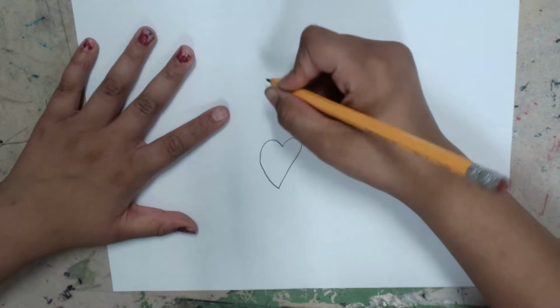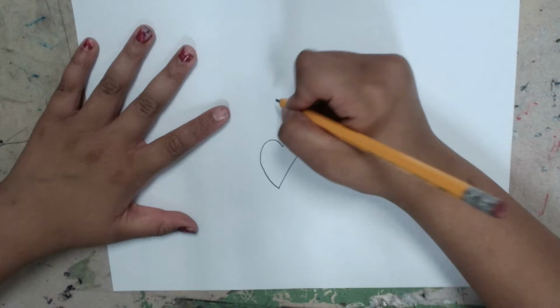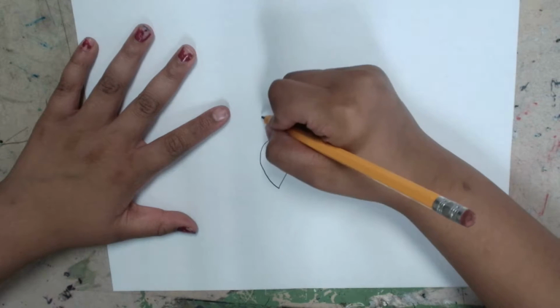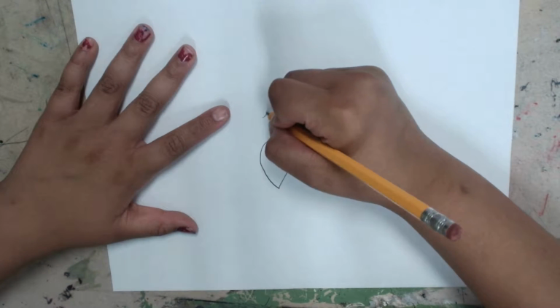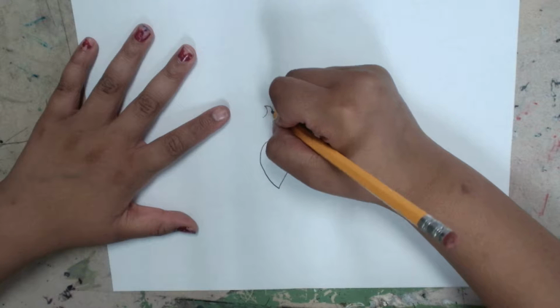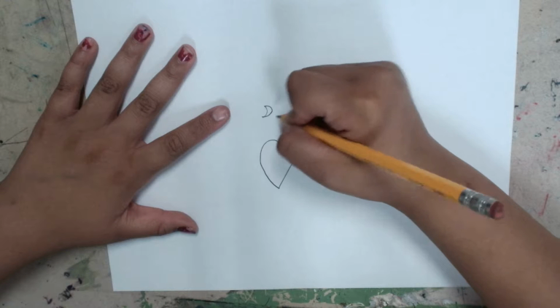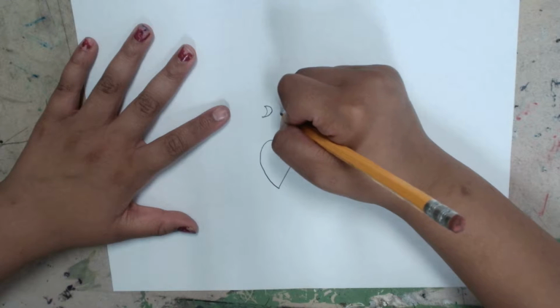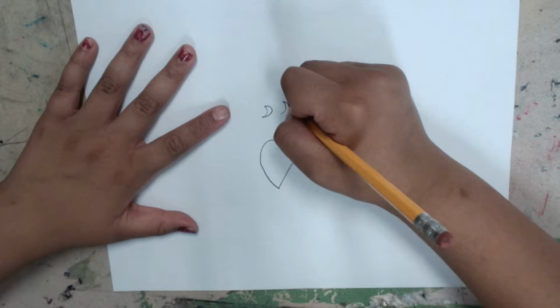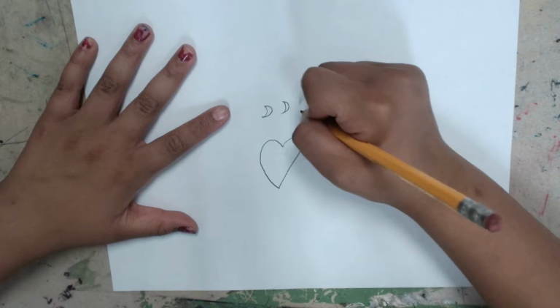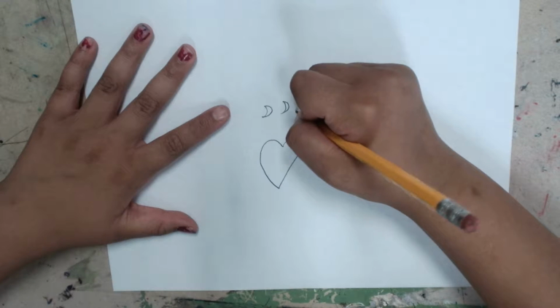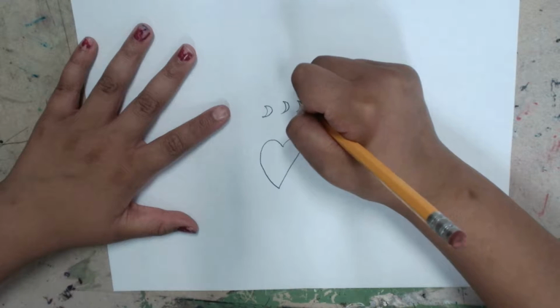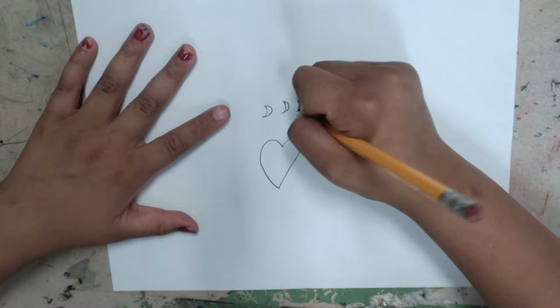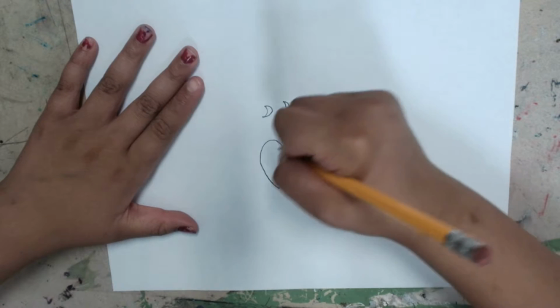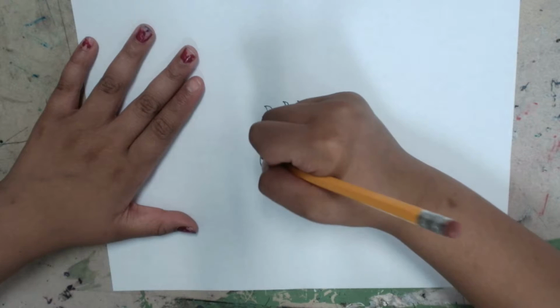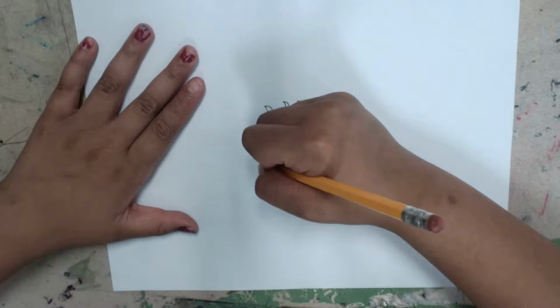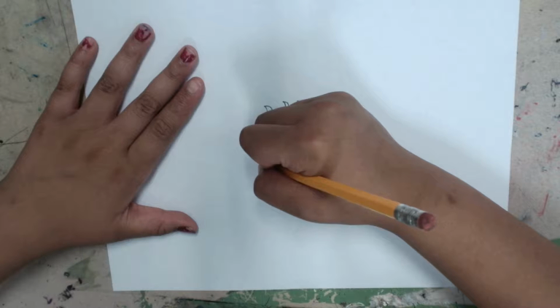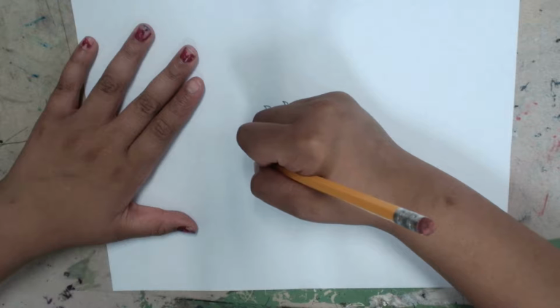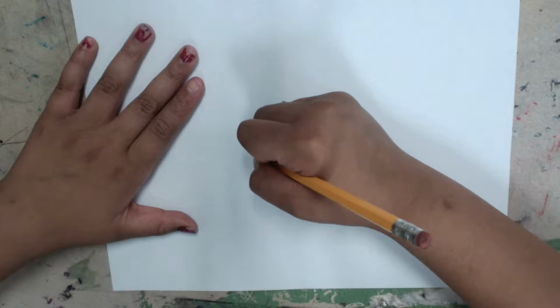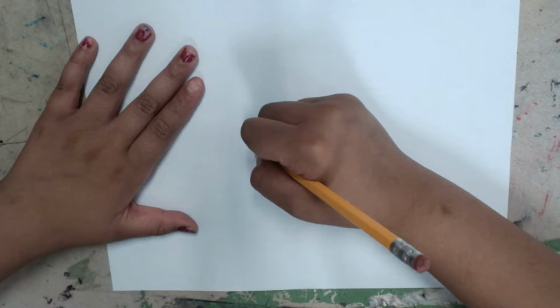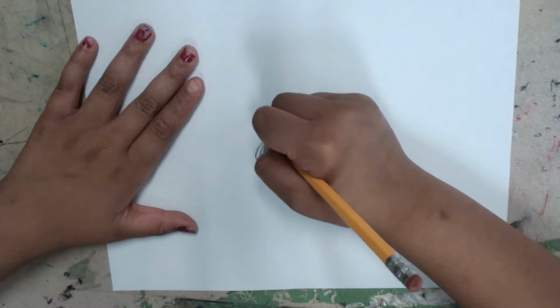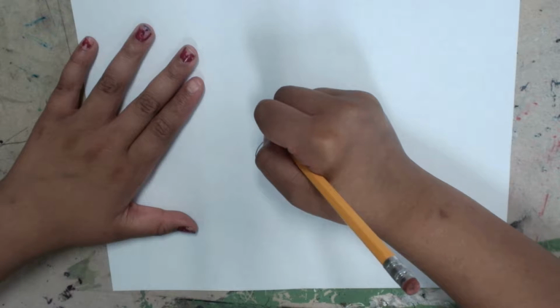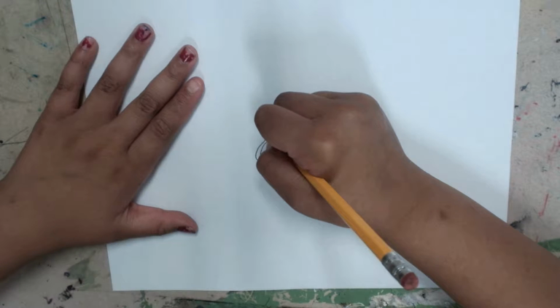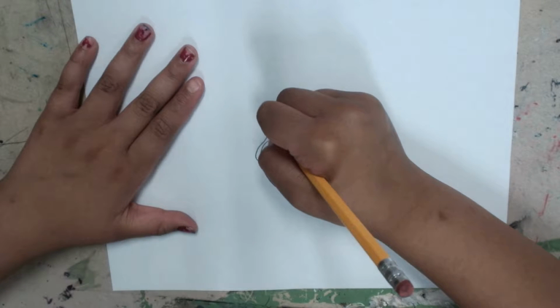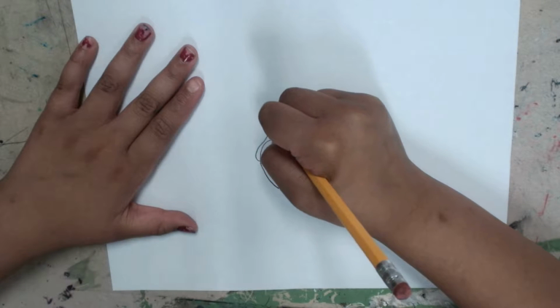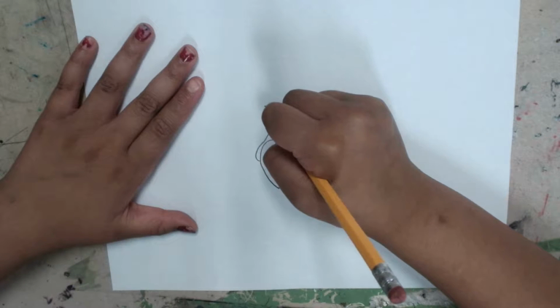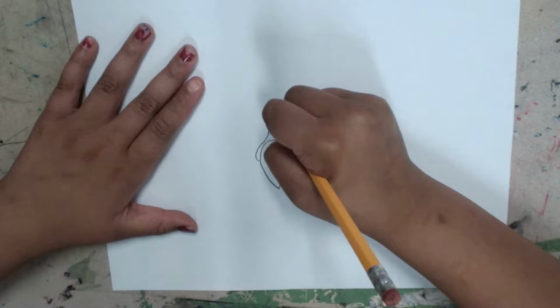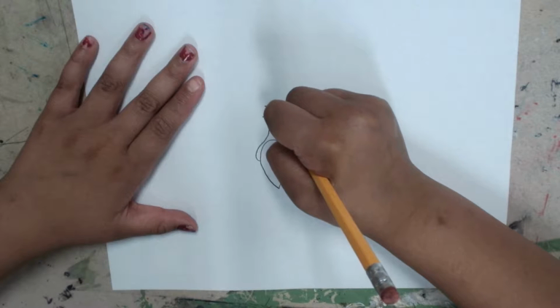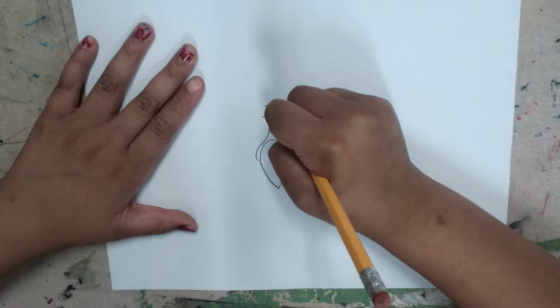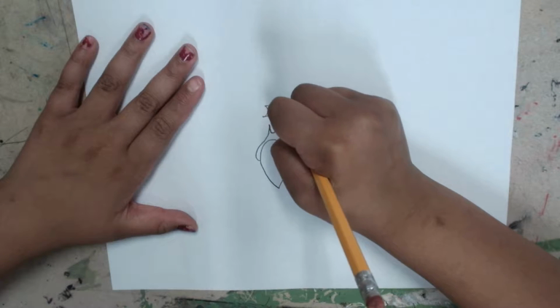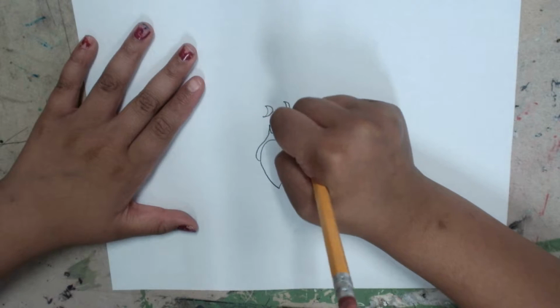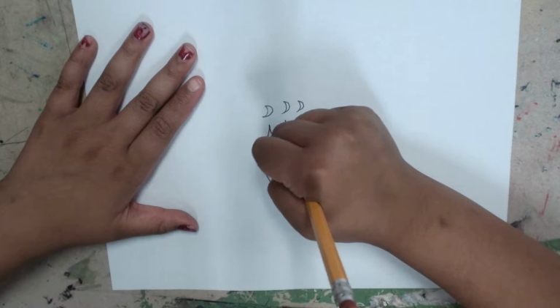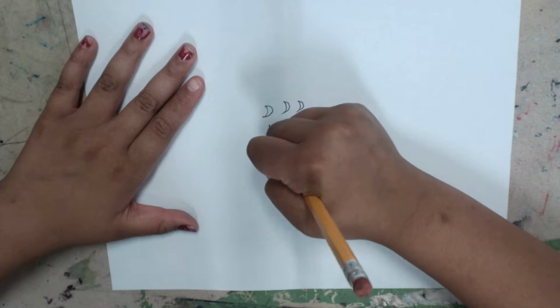Next you're going to do some flames up in the air. Start right here and curve your way and start doing little lines. That's going to be the fire.